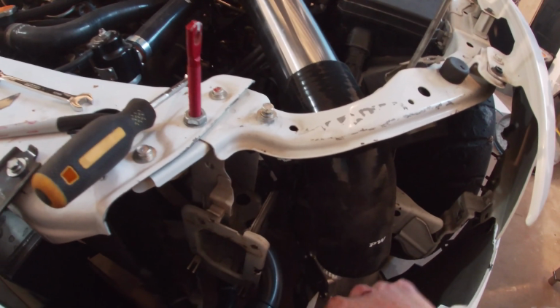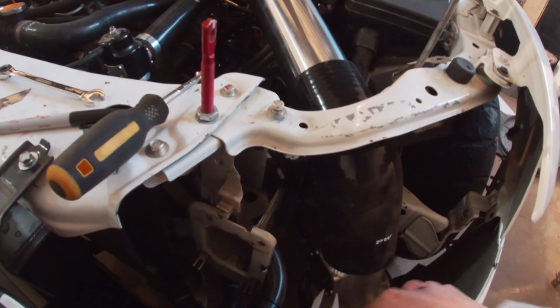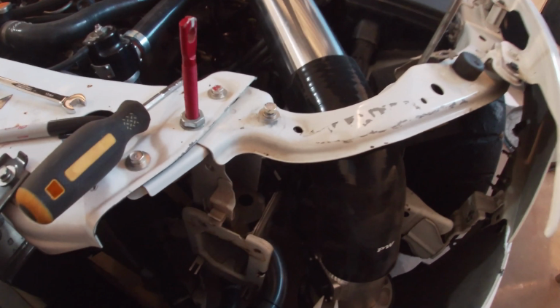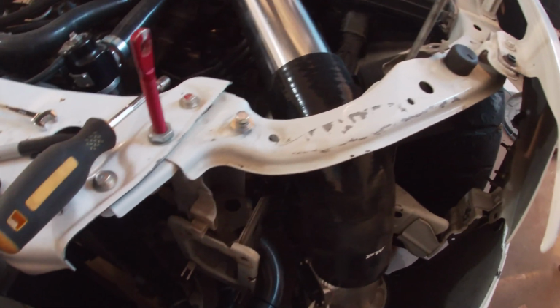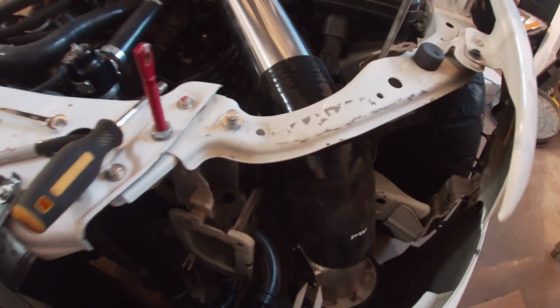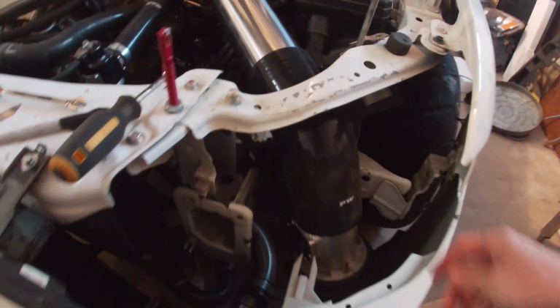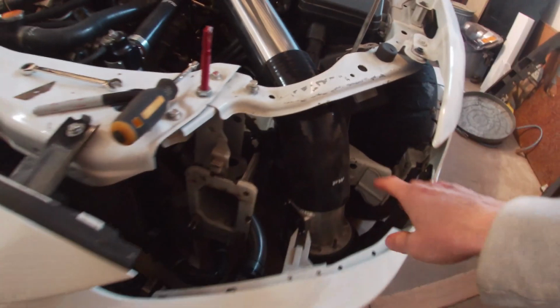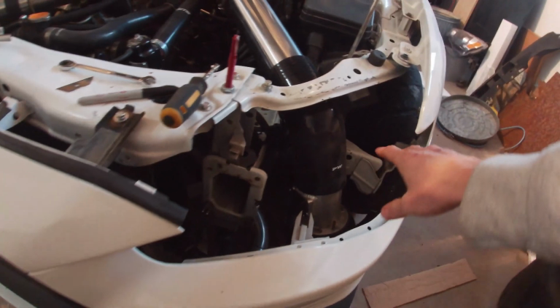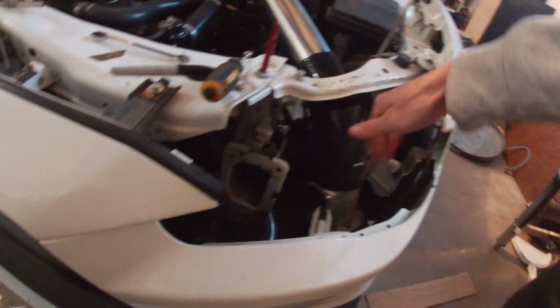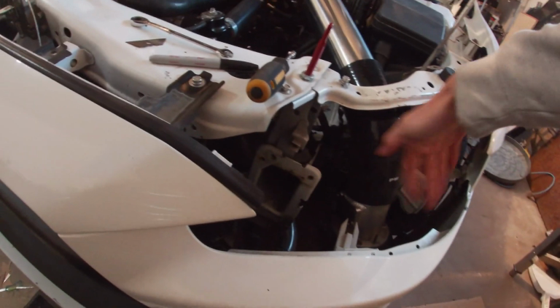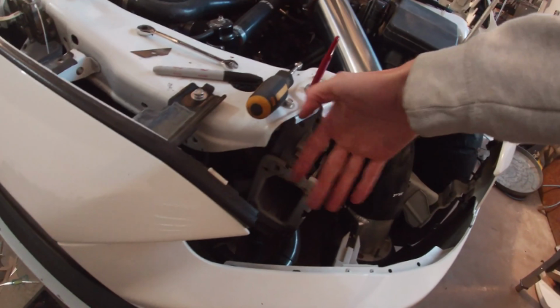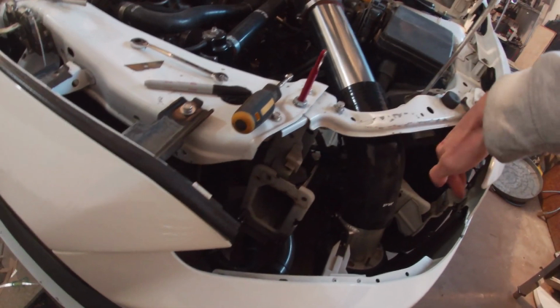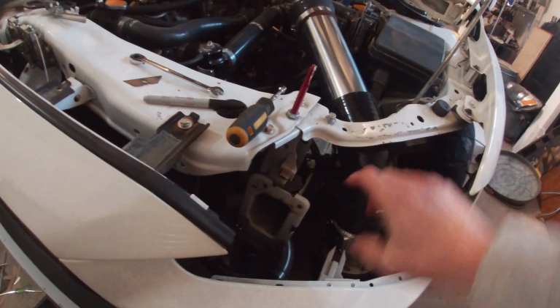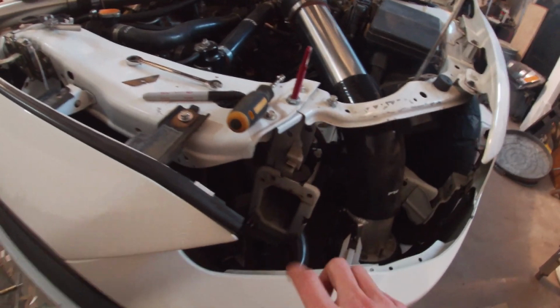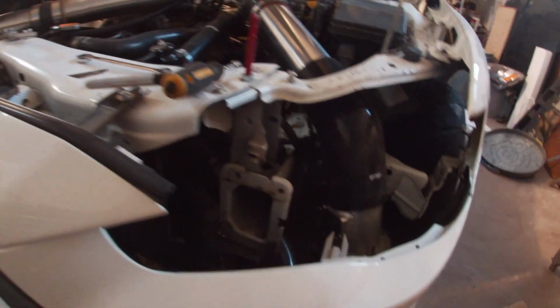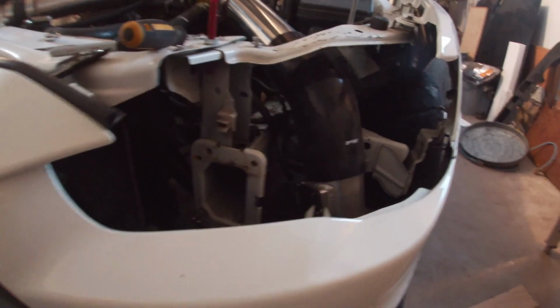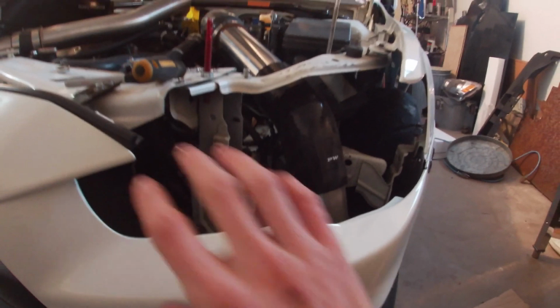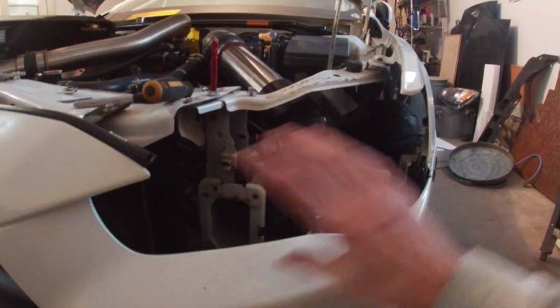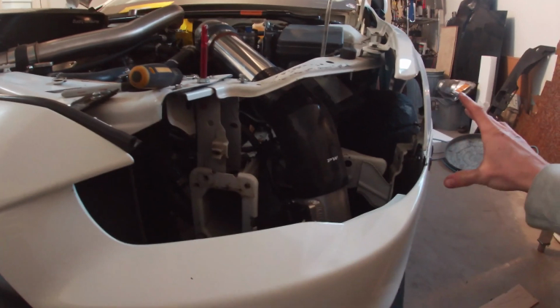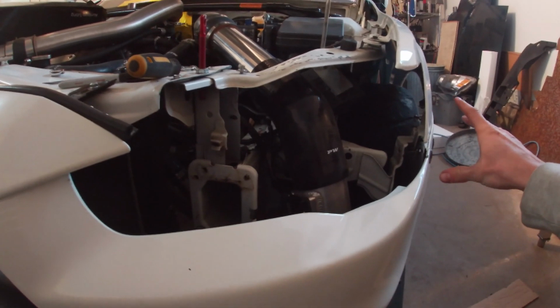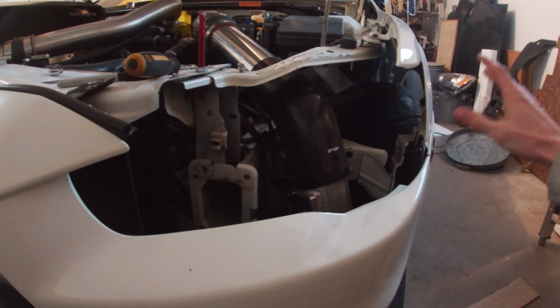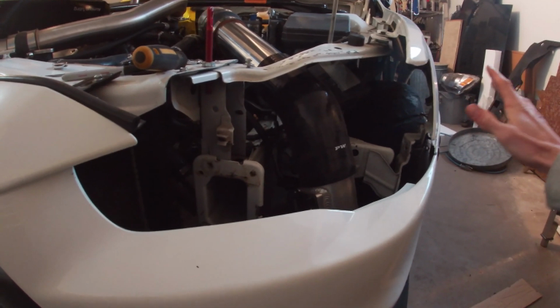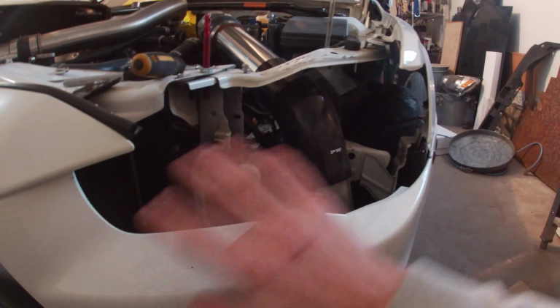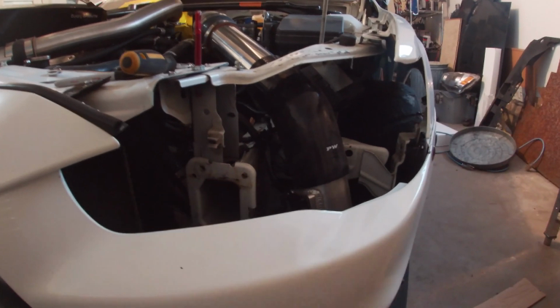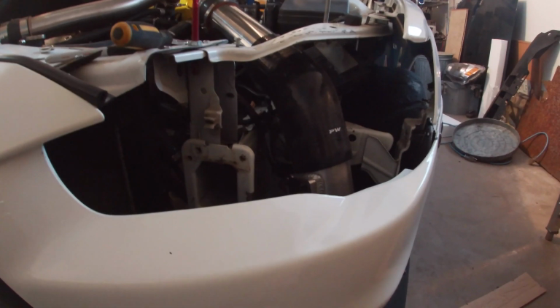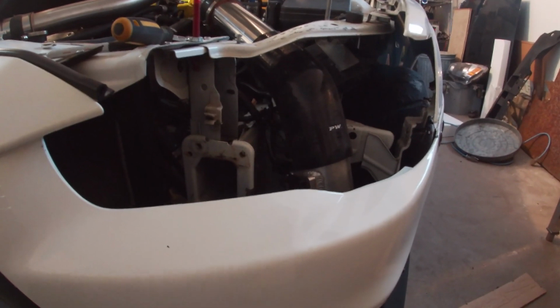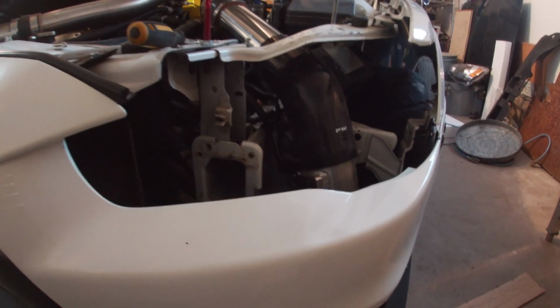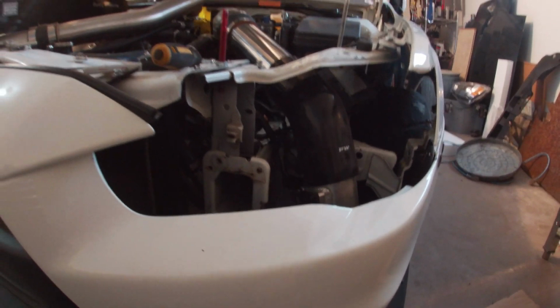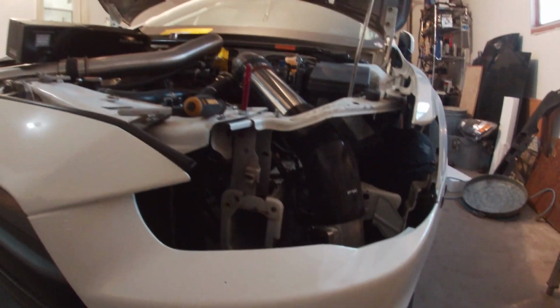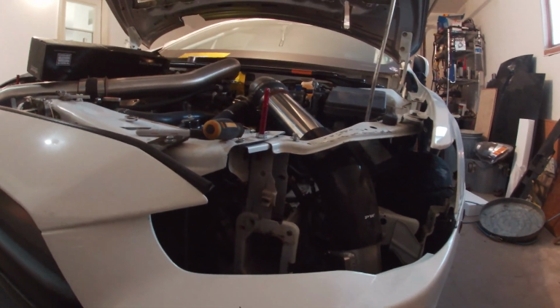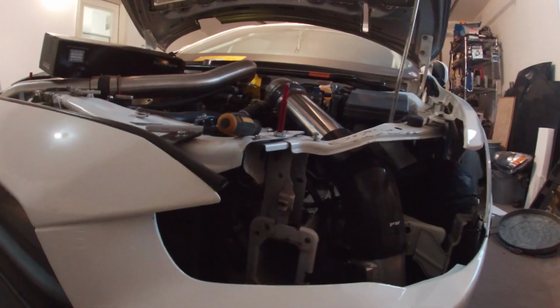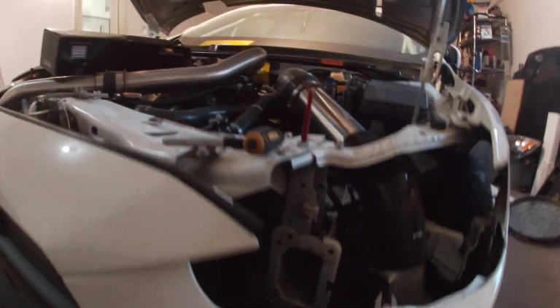I'll probably trim this bracket off of the bumper. And then we're just going to have to gut the back of the headlight out. I'll be able to run a factory lens again so that this will all be blocked off and we should have some better aero with it.